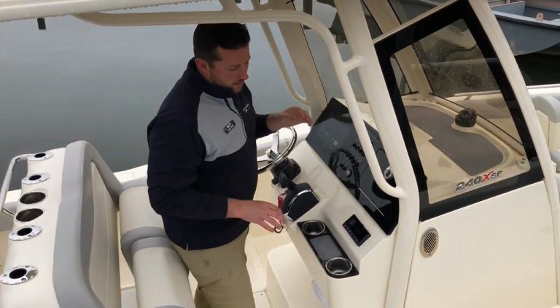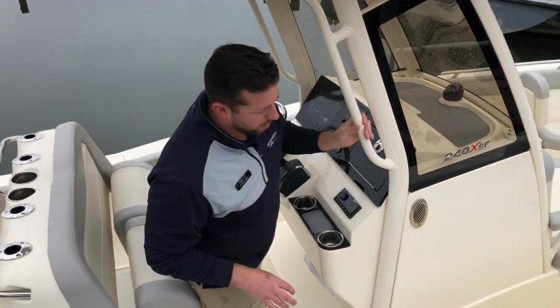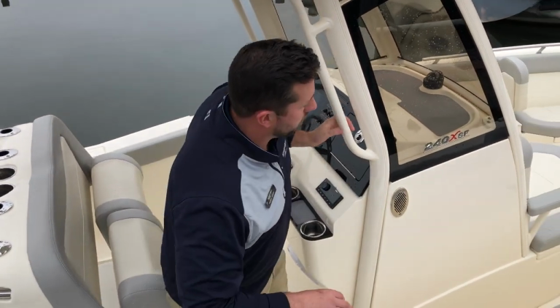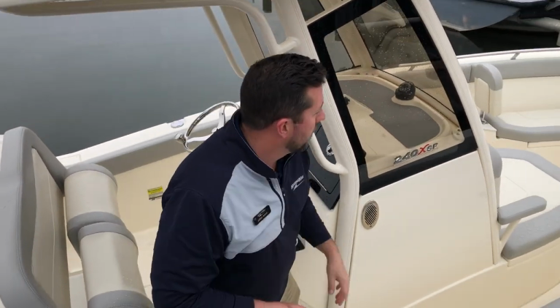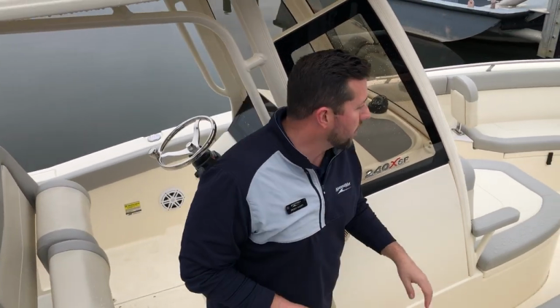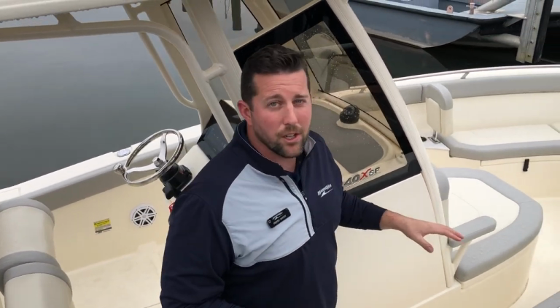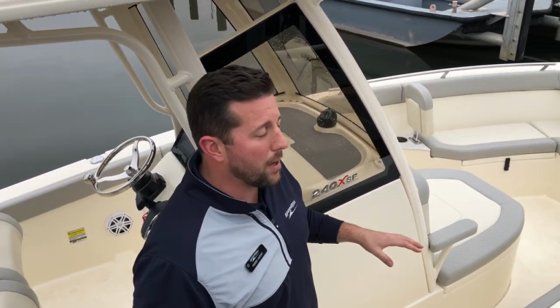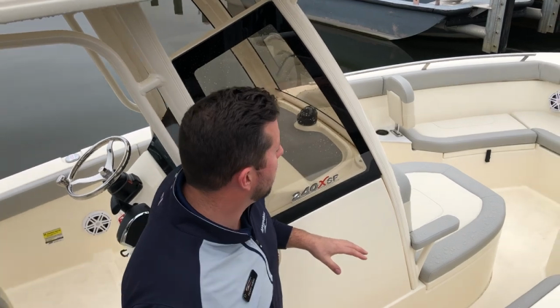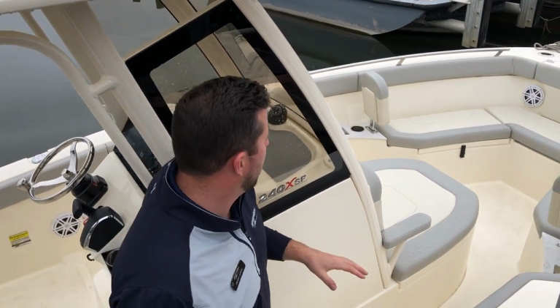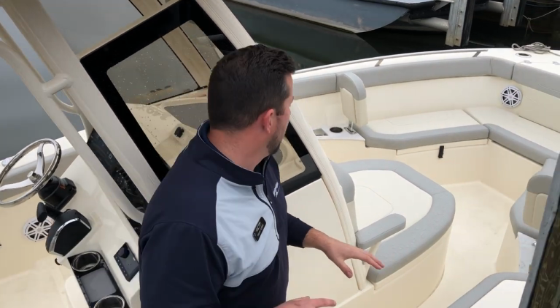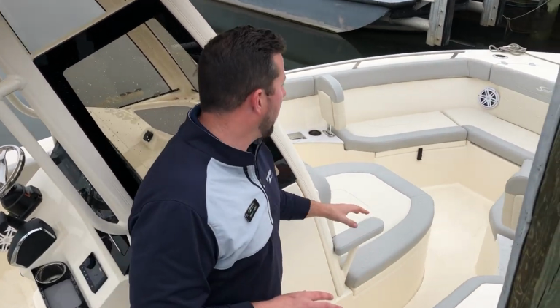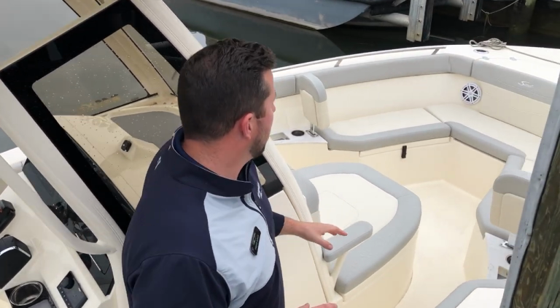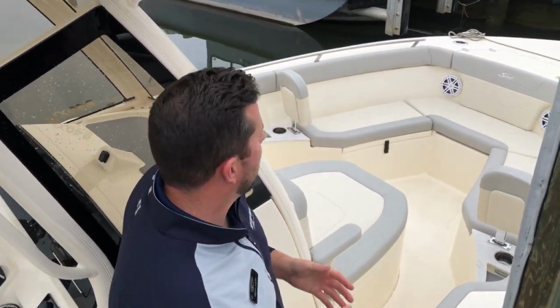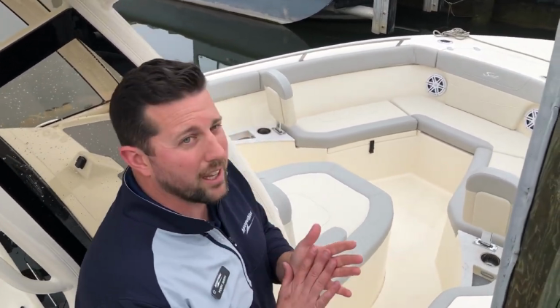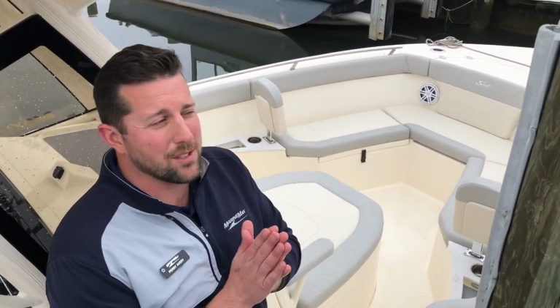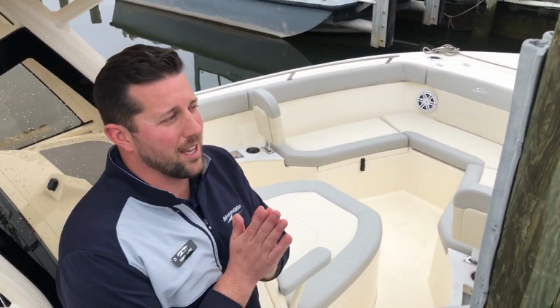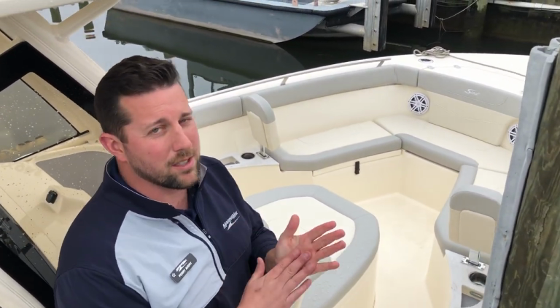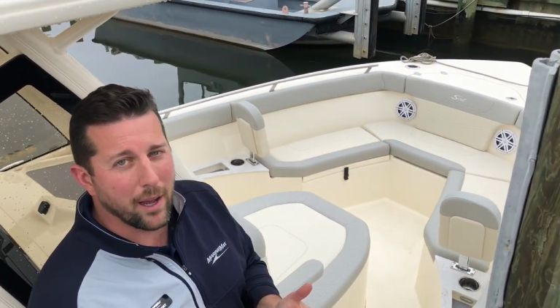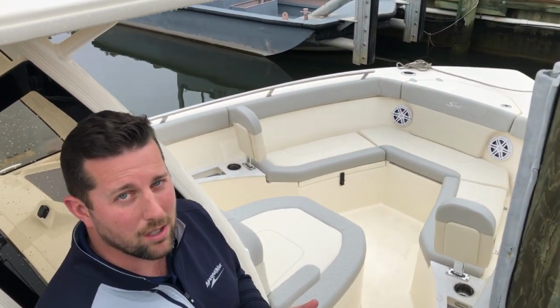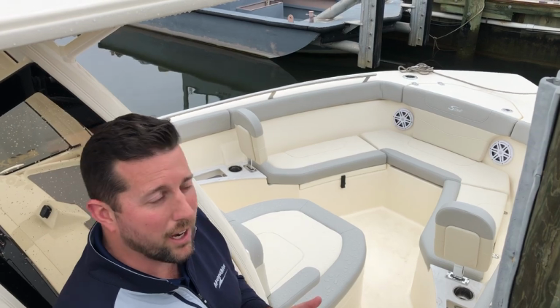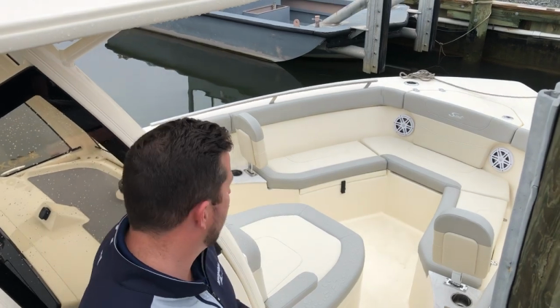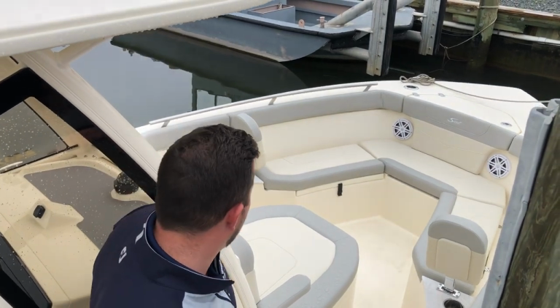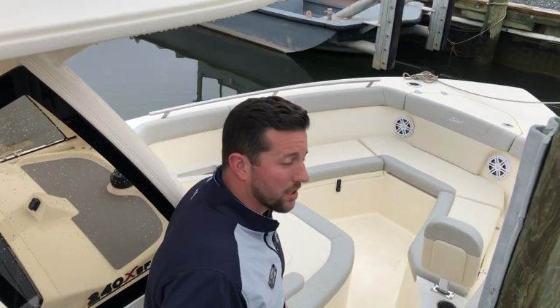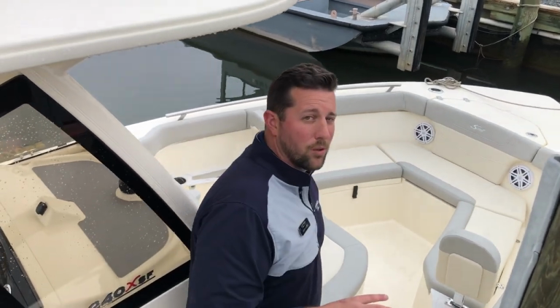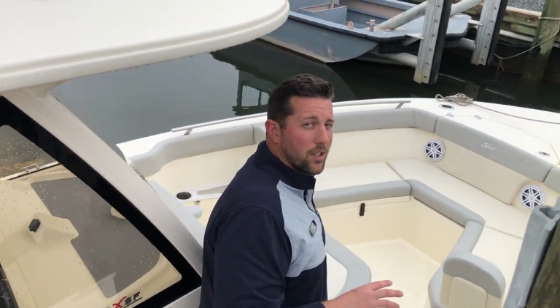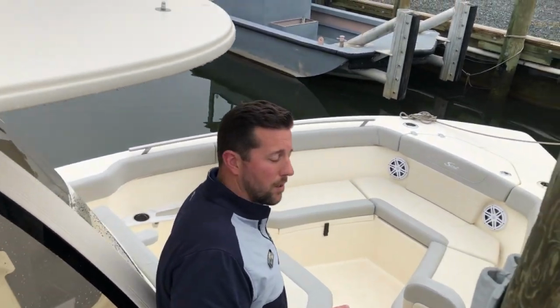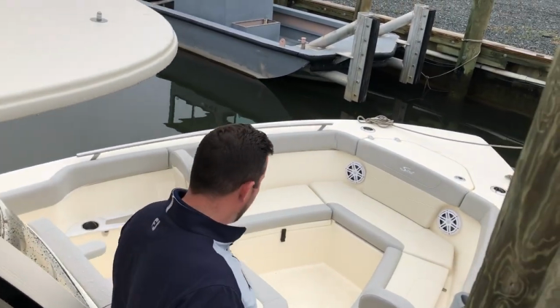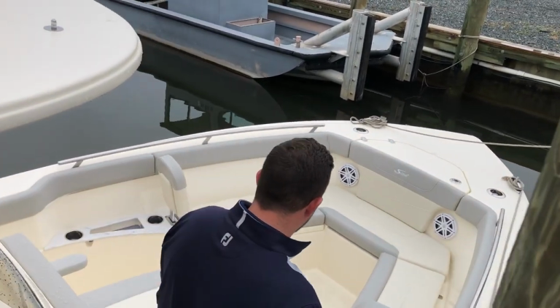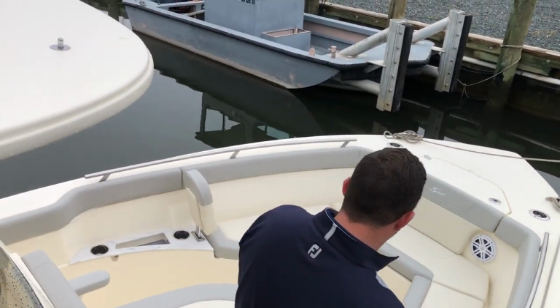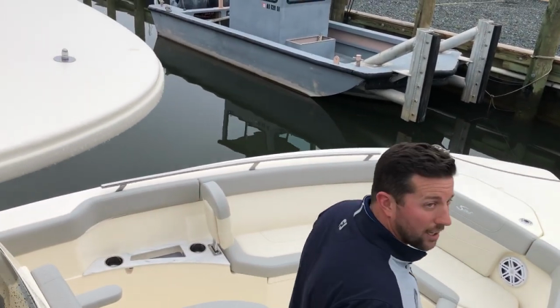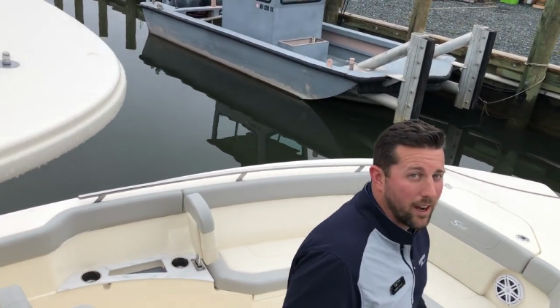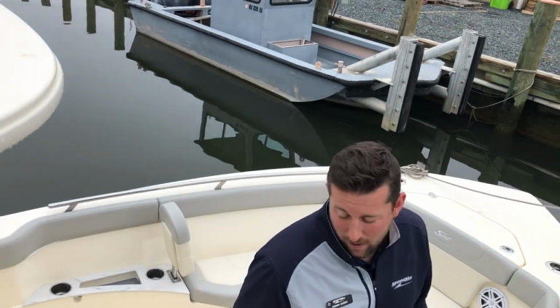As we walk through, we've got the Grigio cushion package here — upgraded, feels like maybe a soft baseball glove on your hand. It's going to stay cool during the summer and look great year-round.